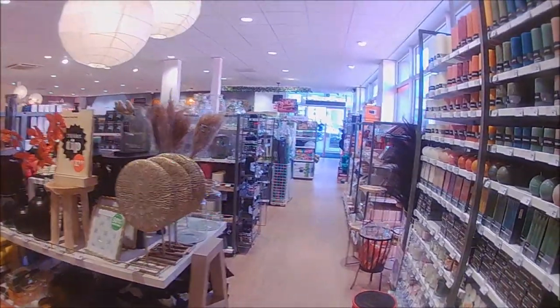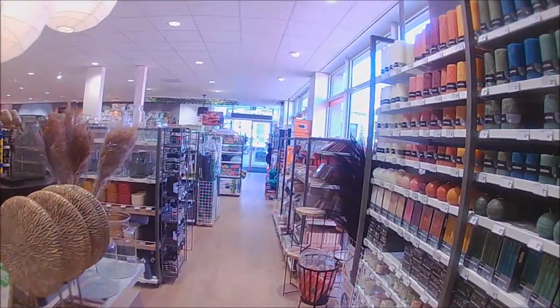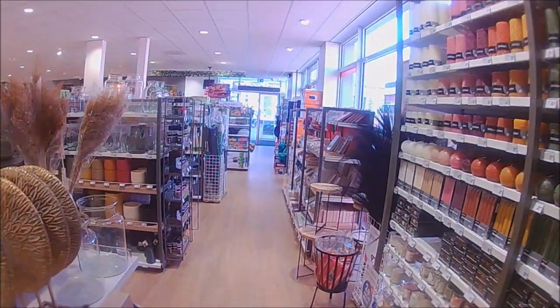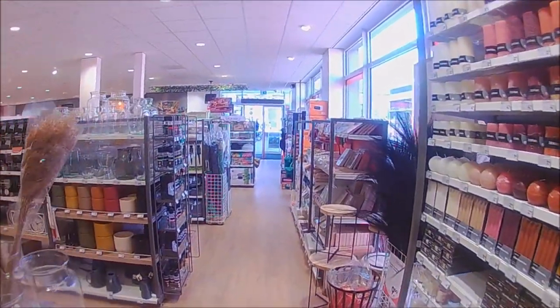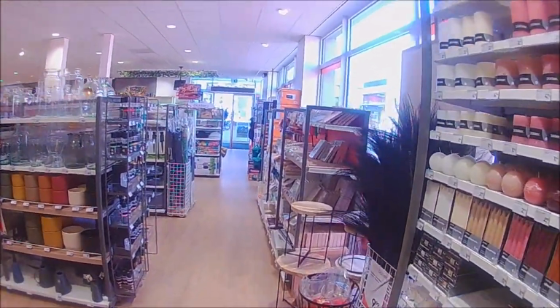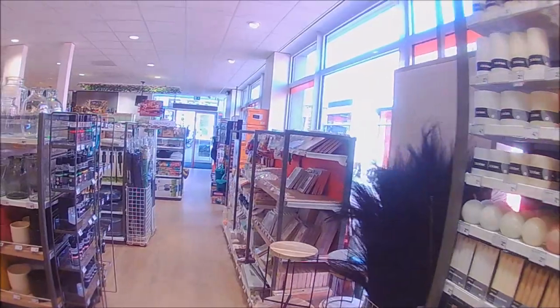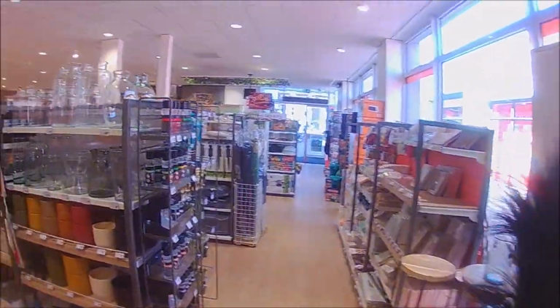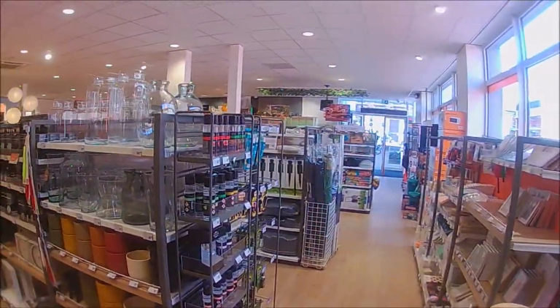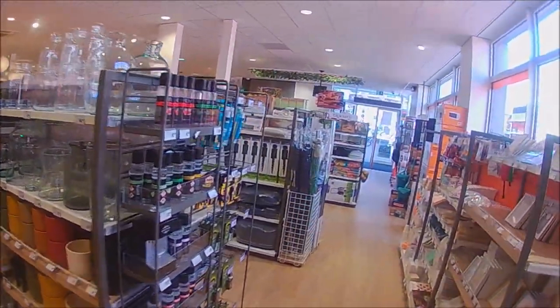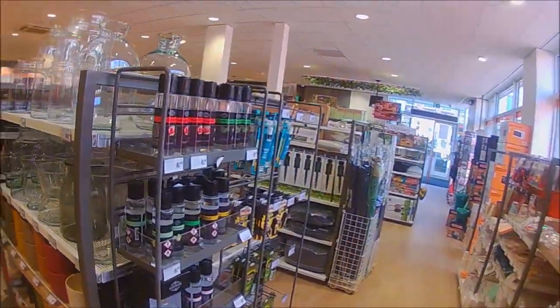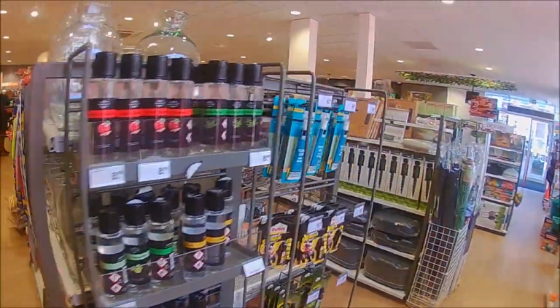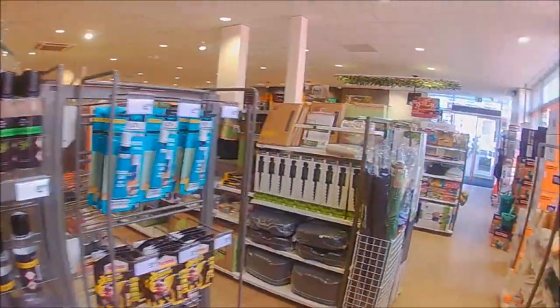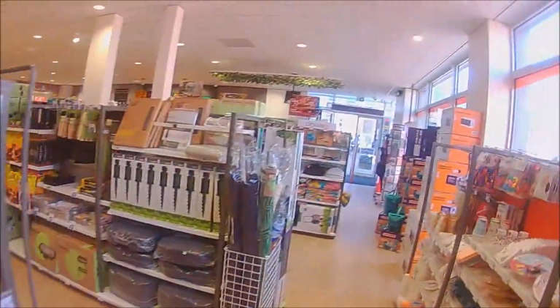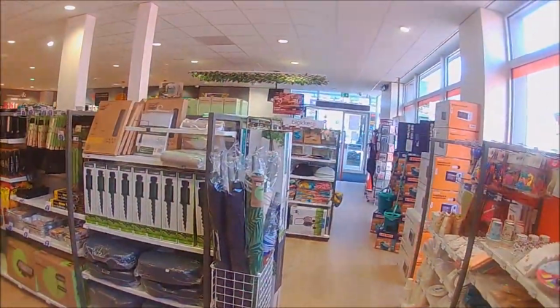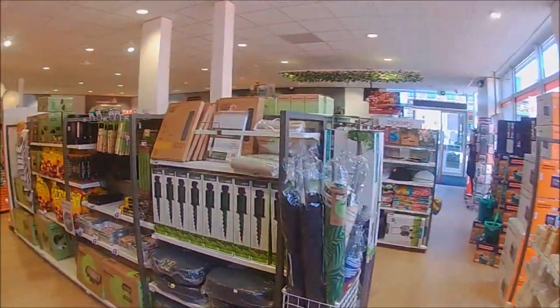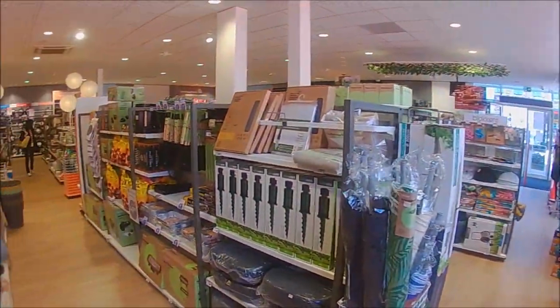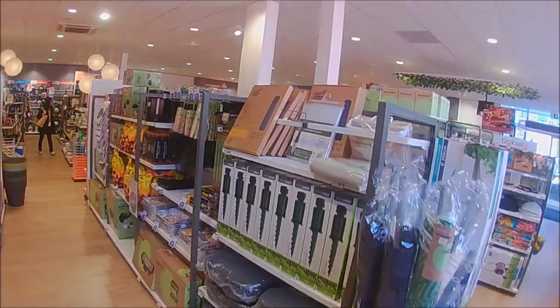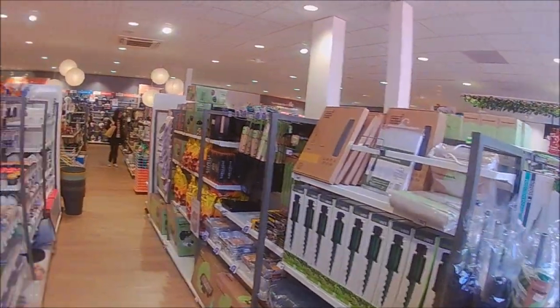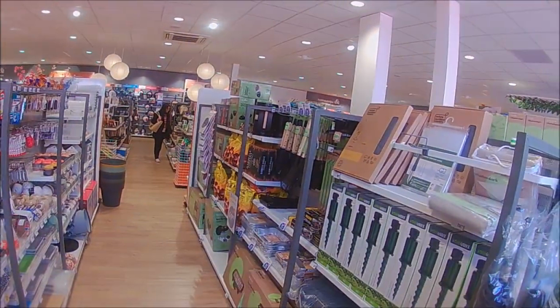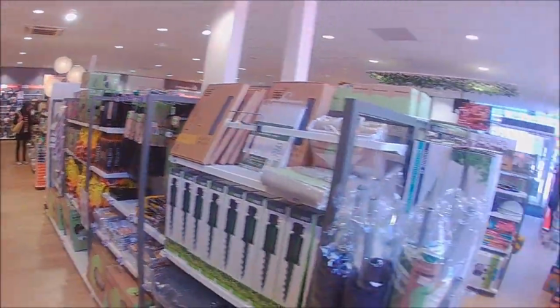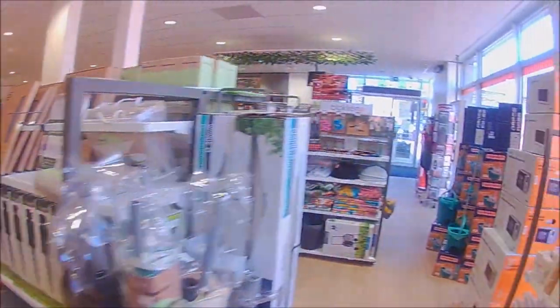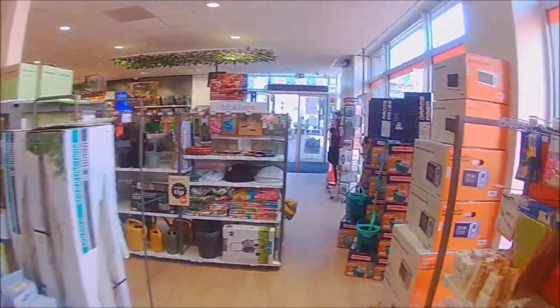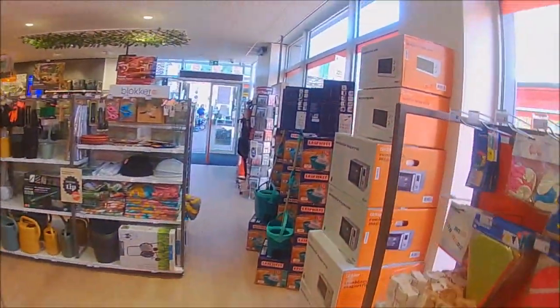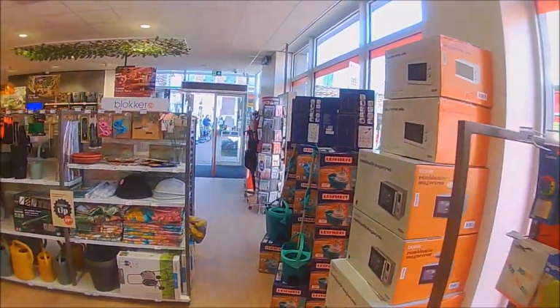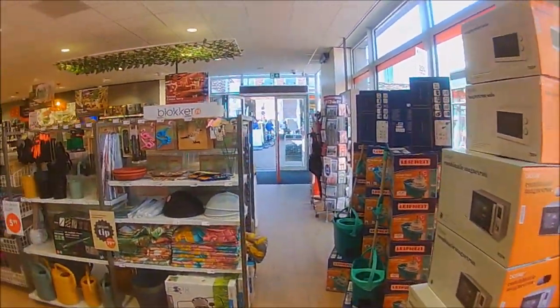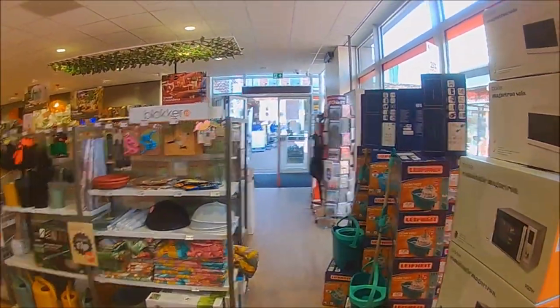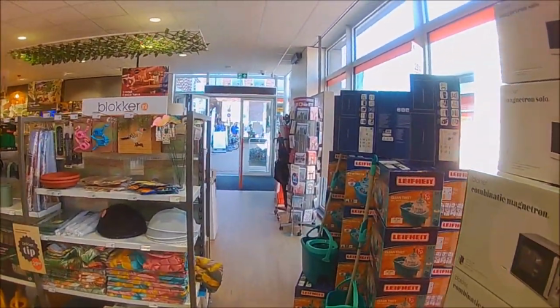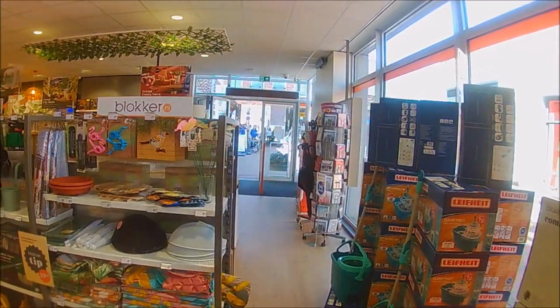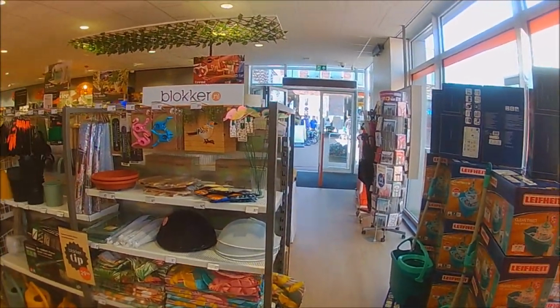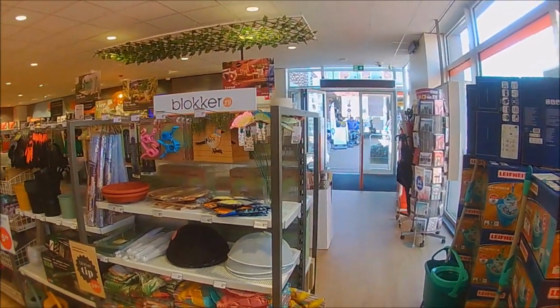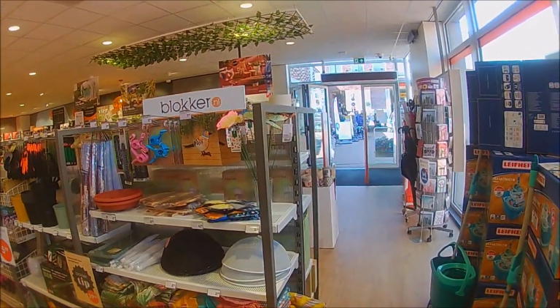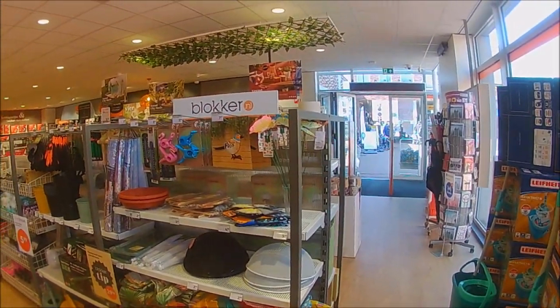So just gives you an idea what Blocker looks like. I'm not going to make a long video of it, just a quick walk around. That's pretty much it — that's the Blocker shop. Until the next video, bye bye for now.